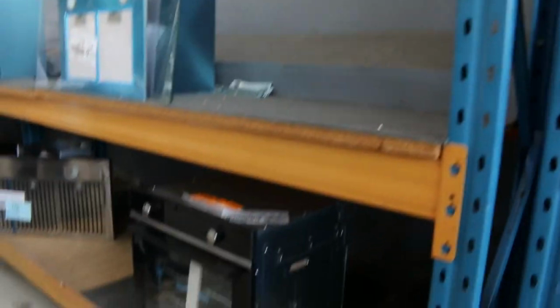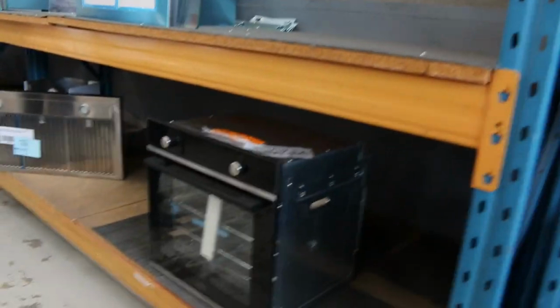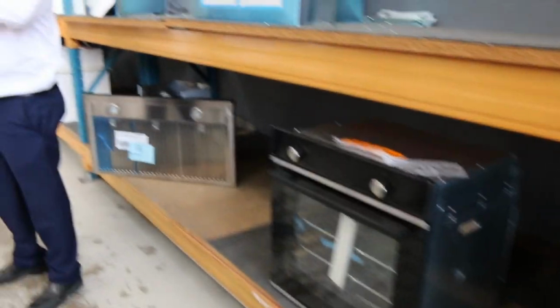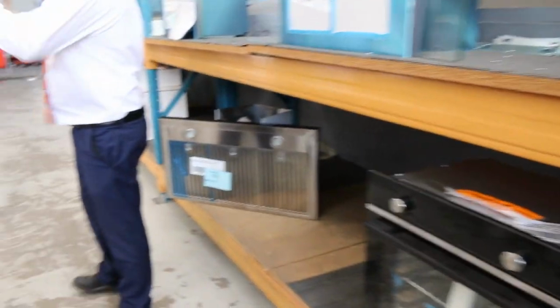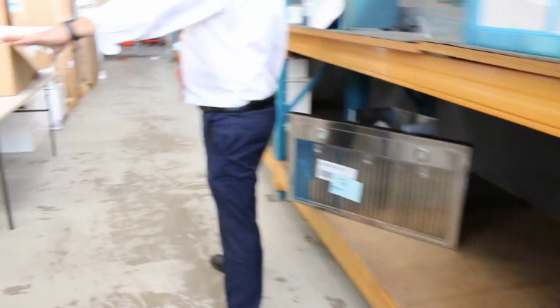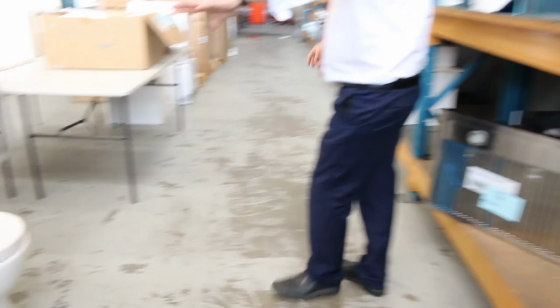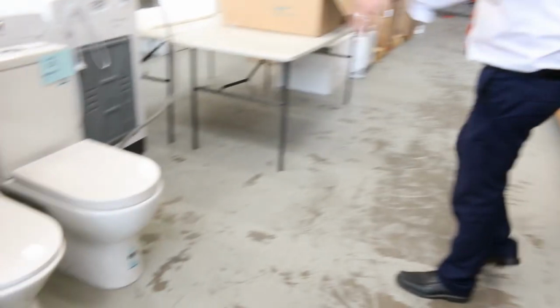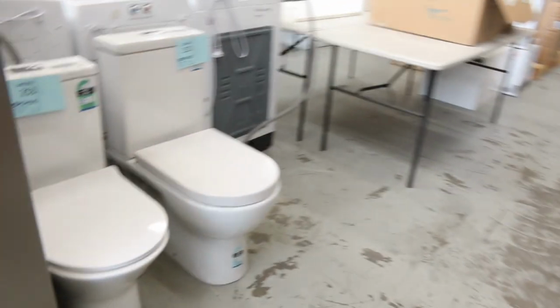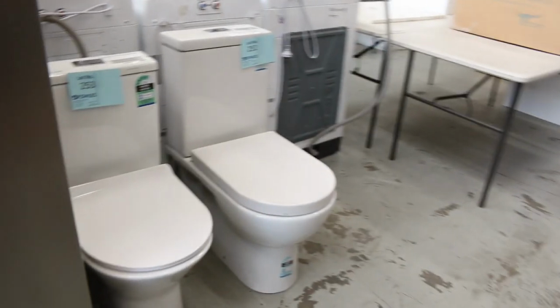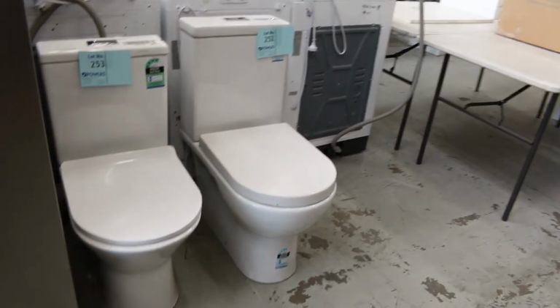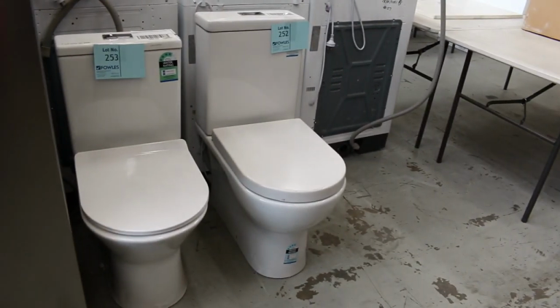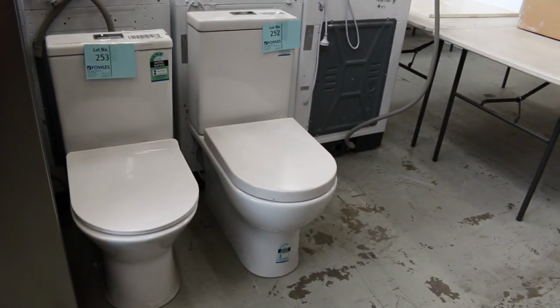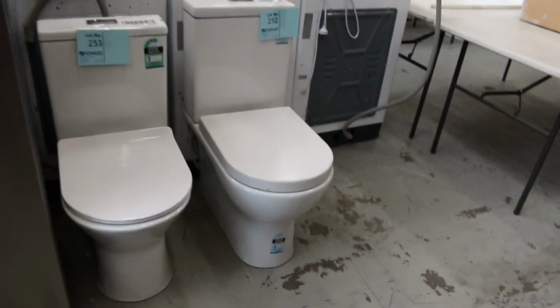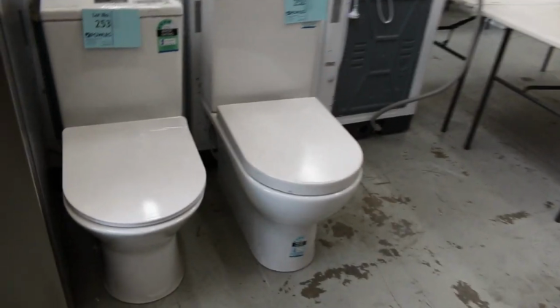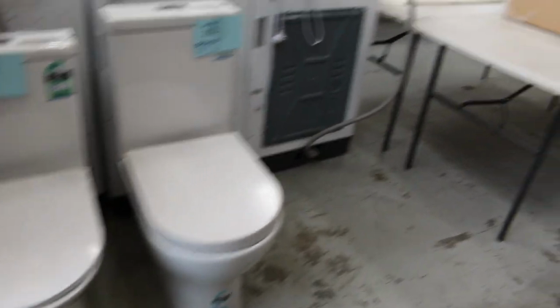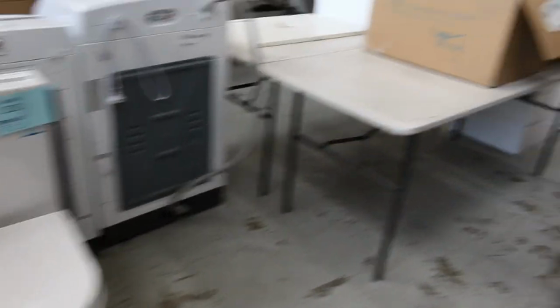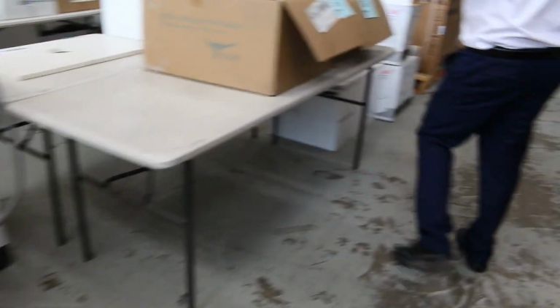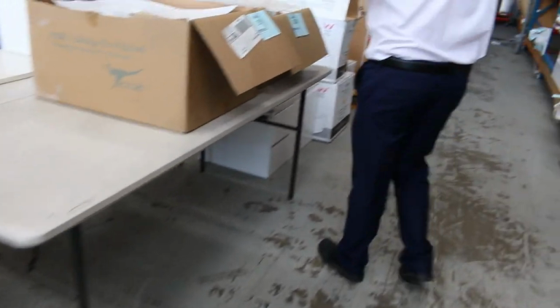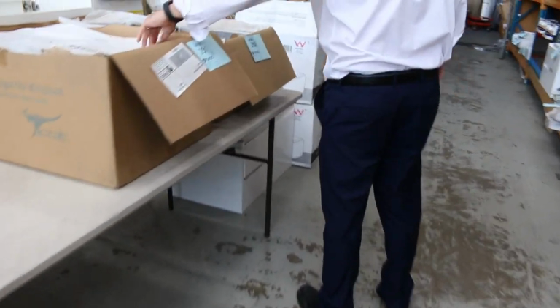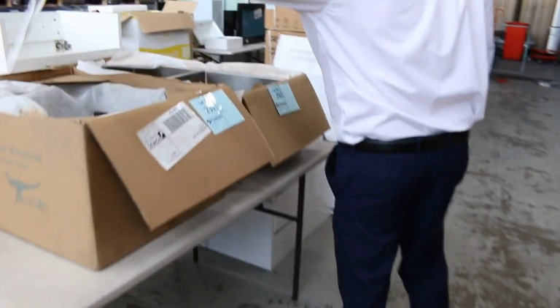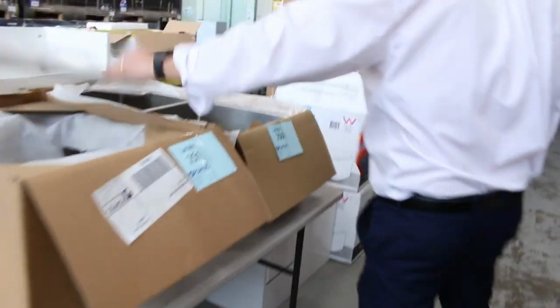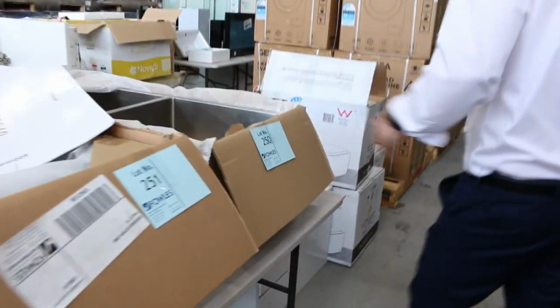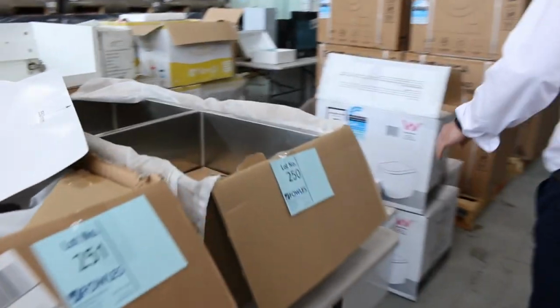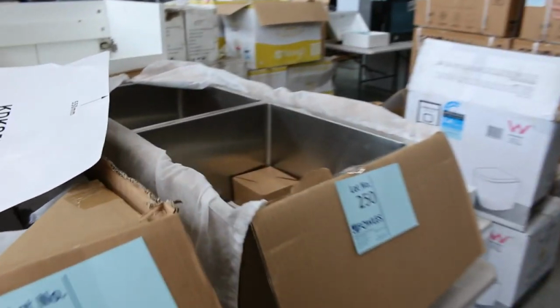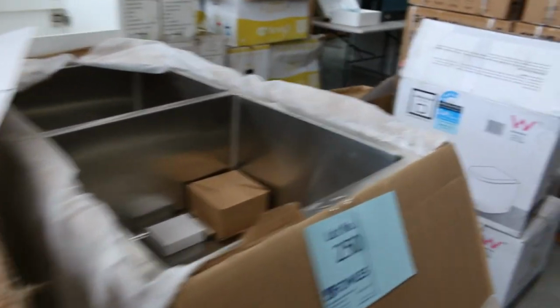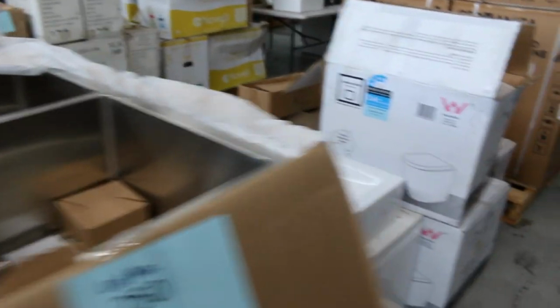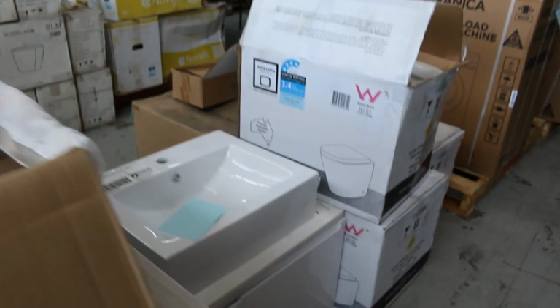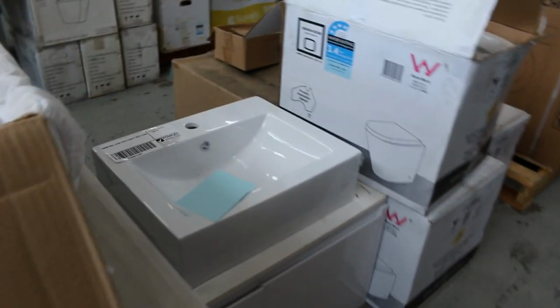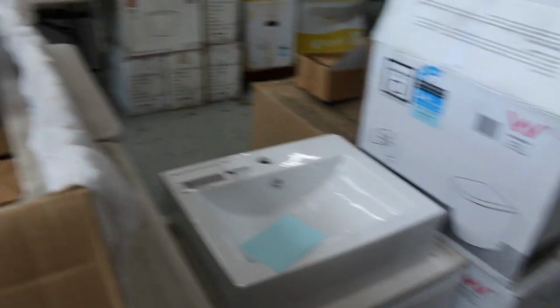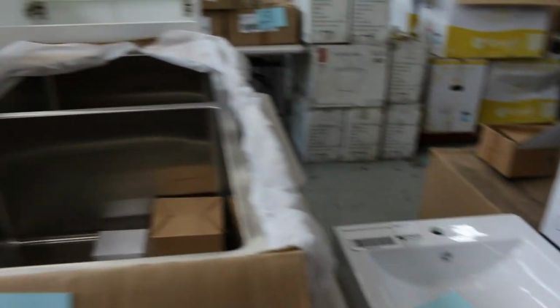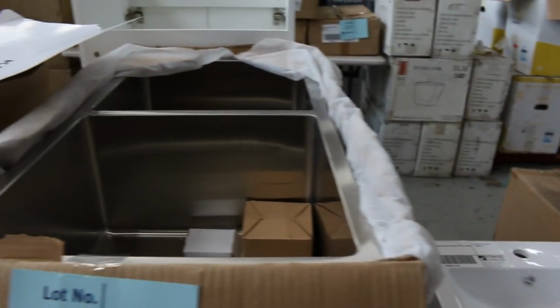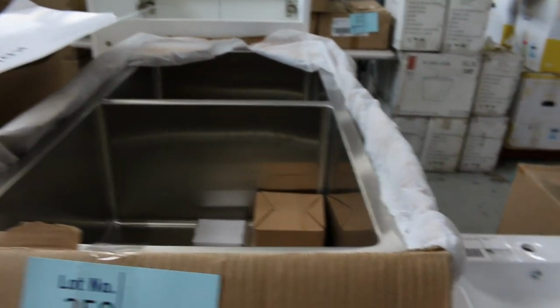On the other side I can see we've got some toilet suites that have come in — lots 253 and 252. So check the catalogue for more details on the measurements and the specifications. Still got lots and lots of sinks — heaps of different brands of sinks that have come in, so check that out as well.